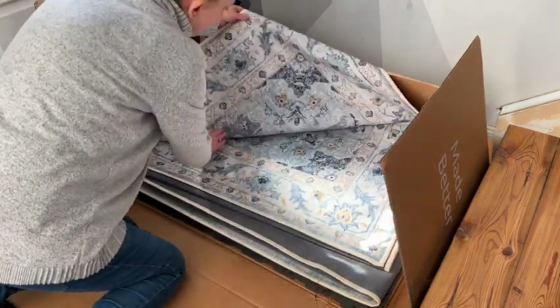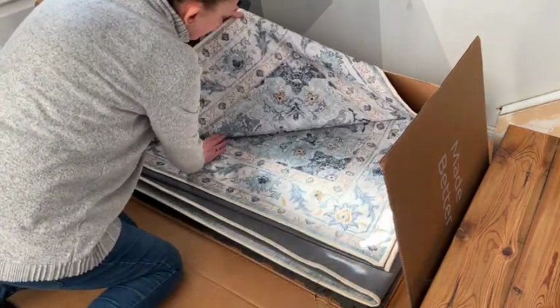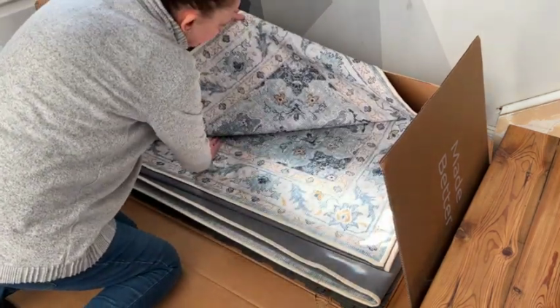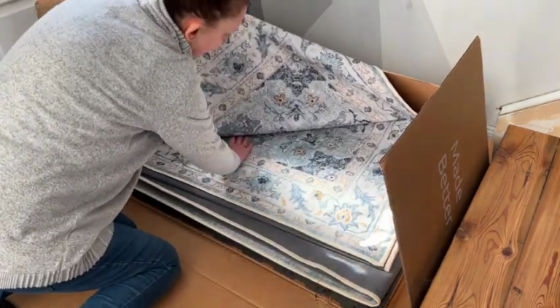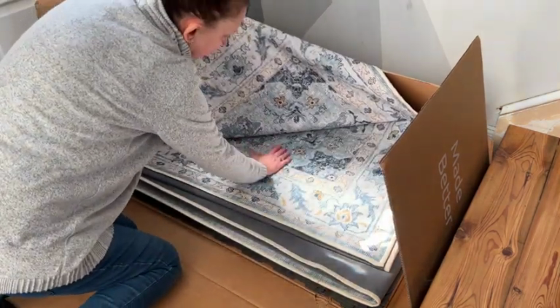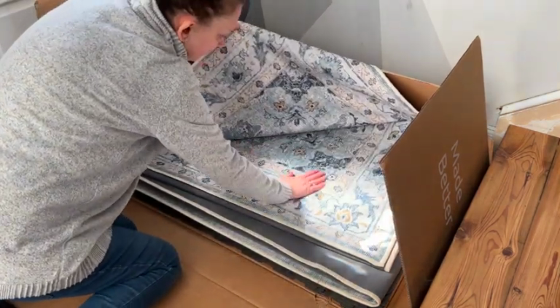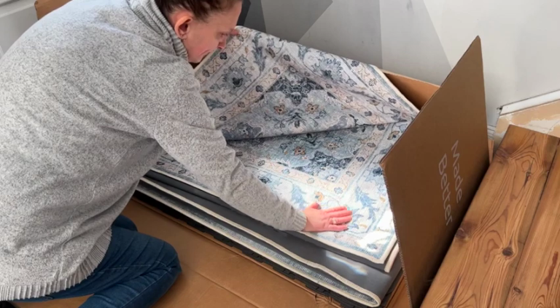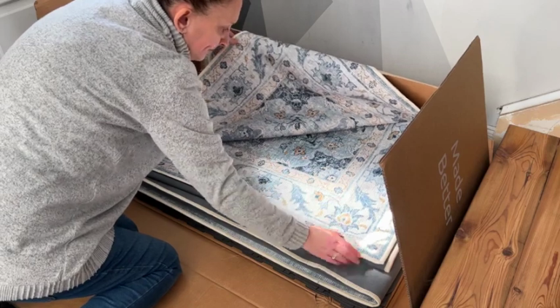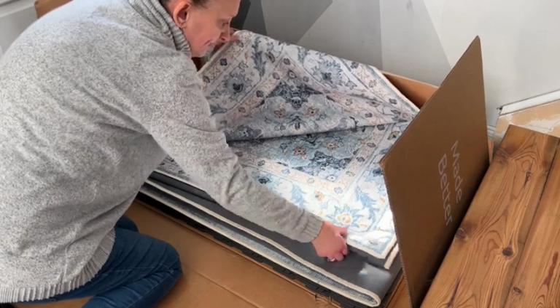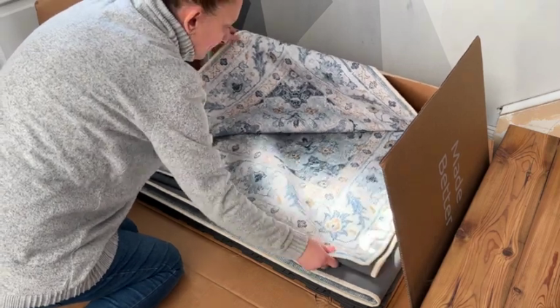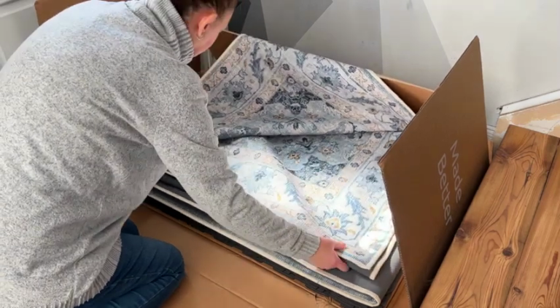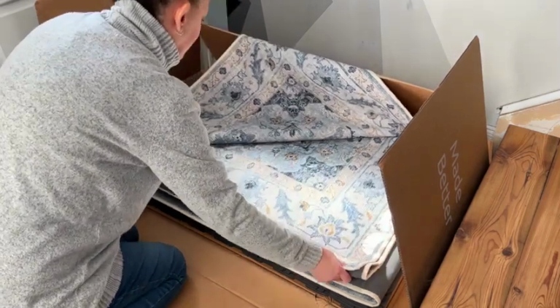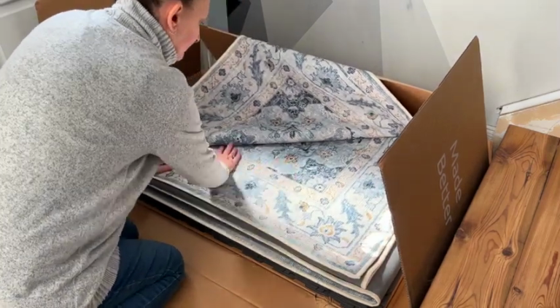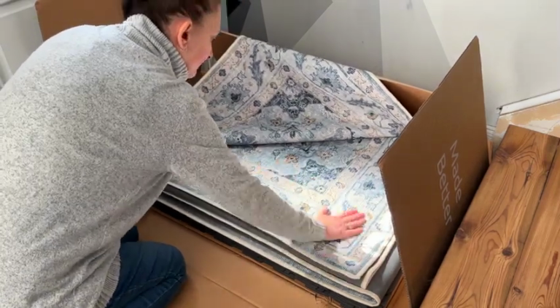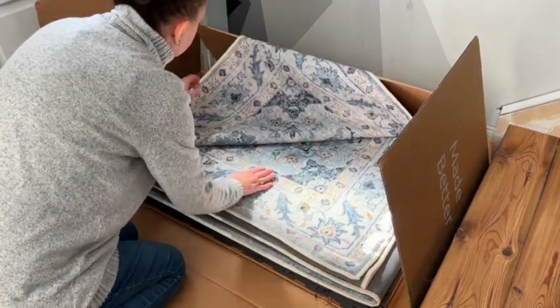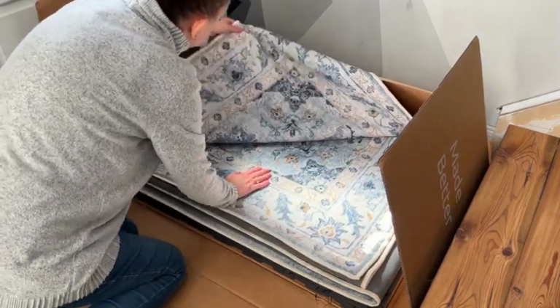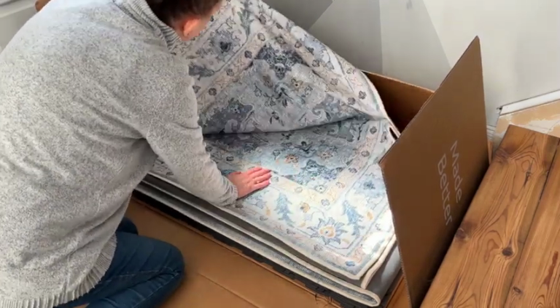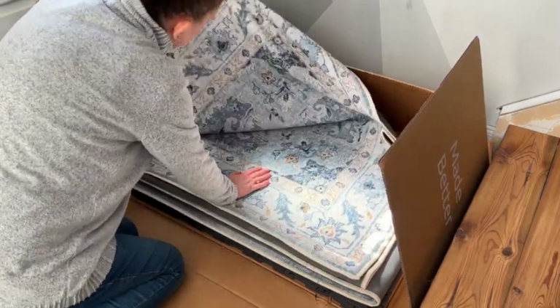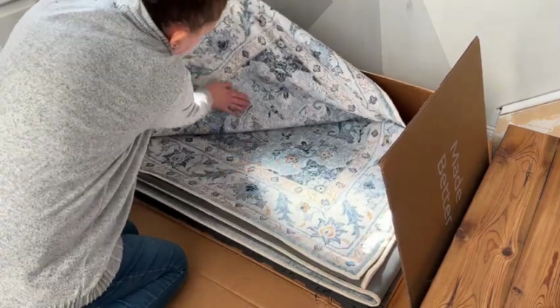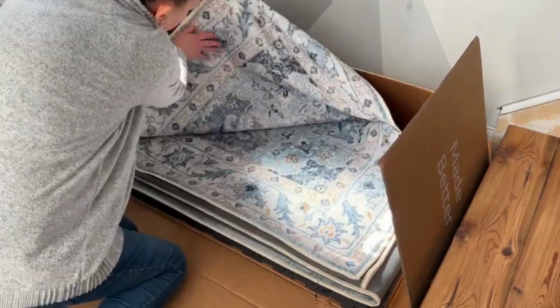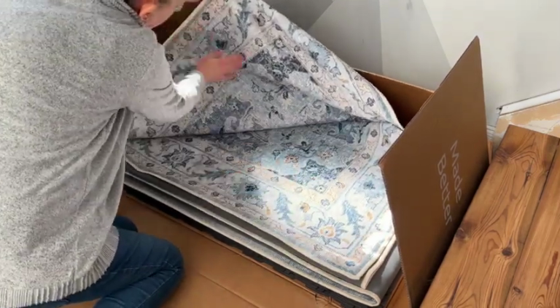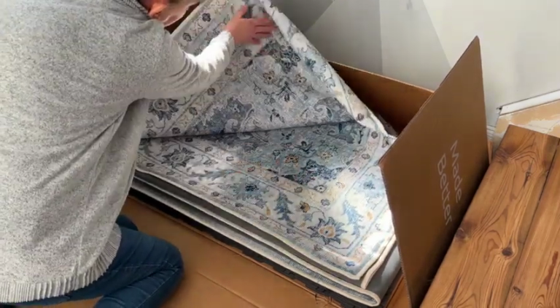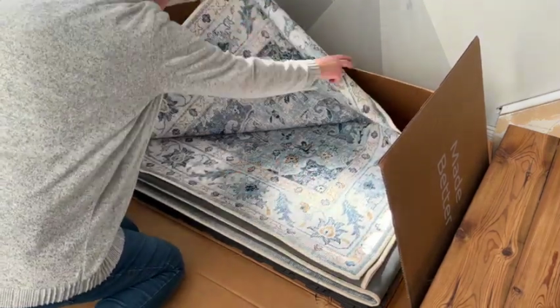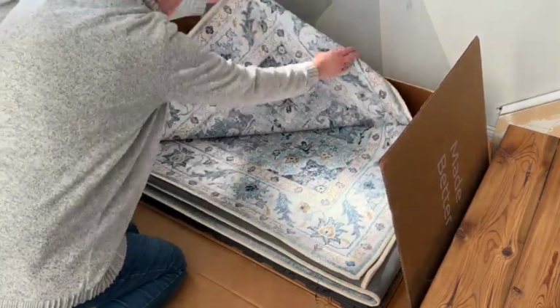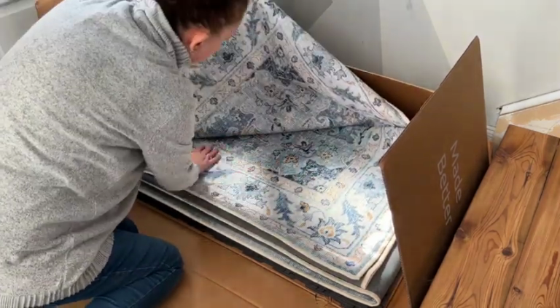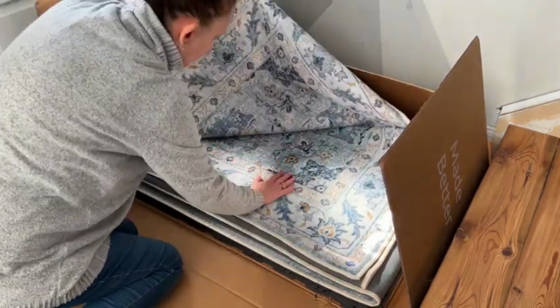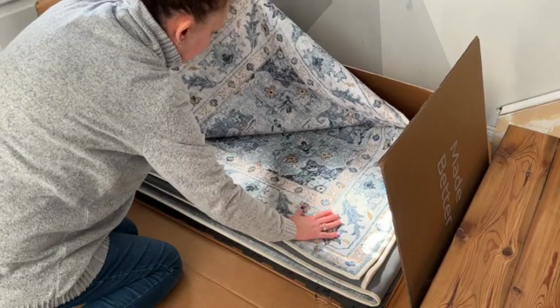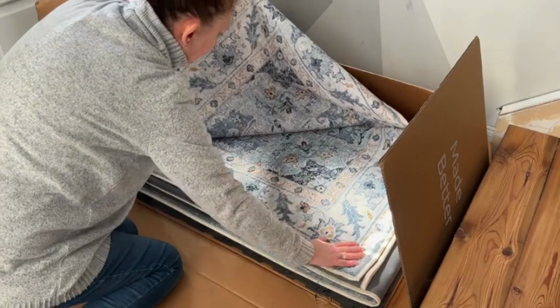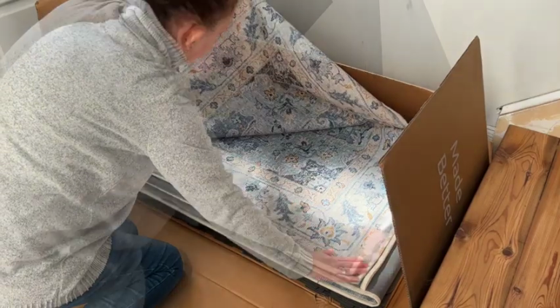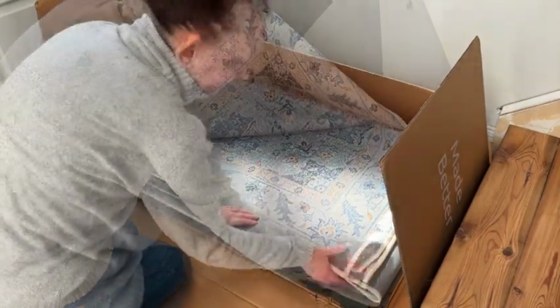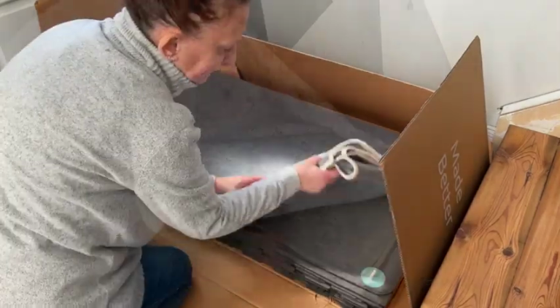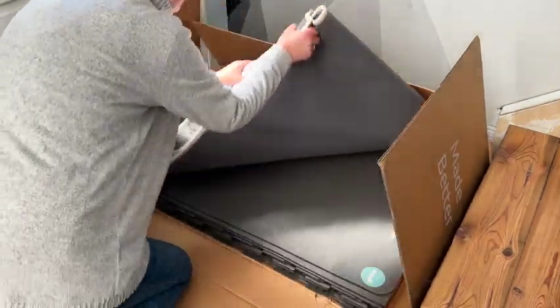Look how beautiful, right? All of Tumble's washable rugs are hand illustrated, which is amazing. This is the Amara in light blue and ivory in an 8x10.